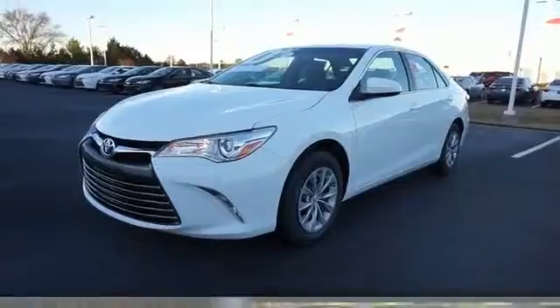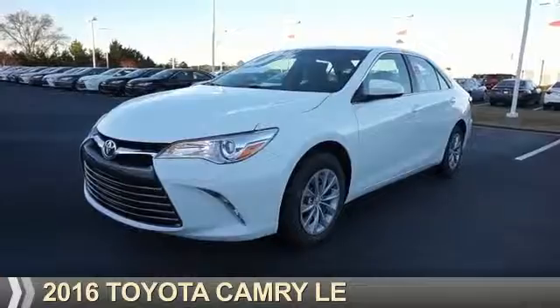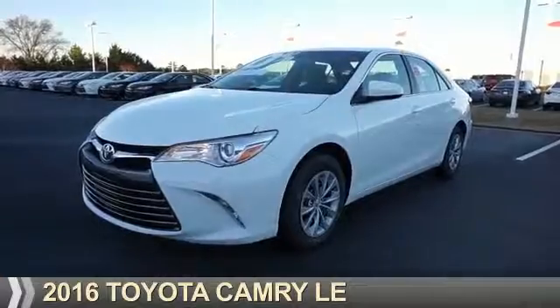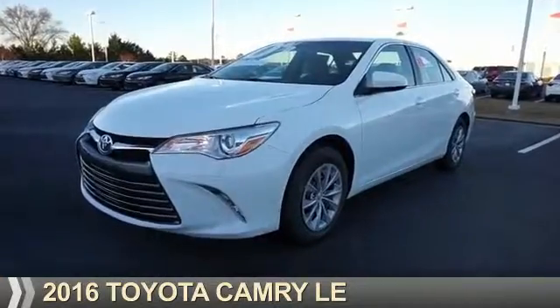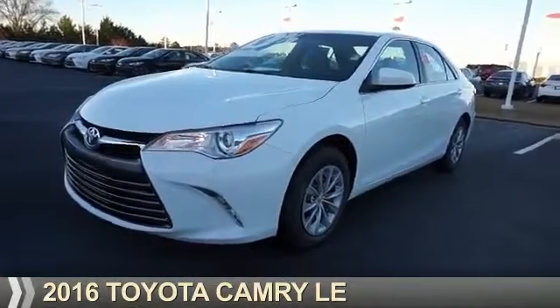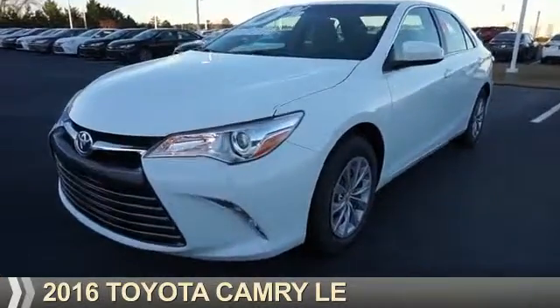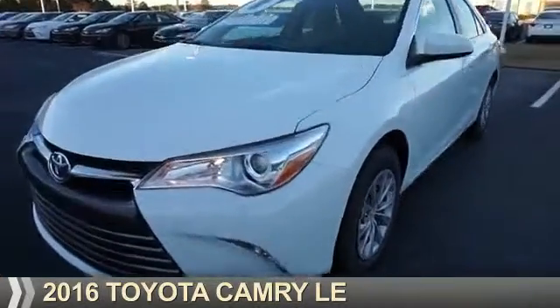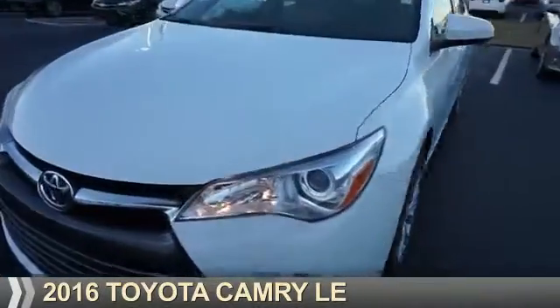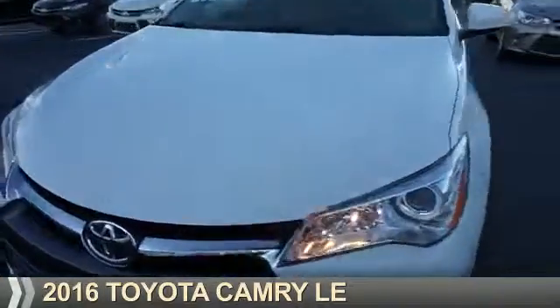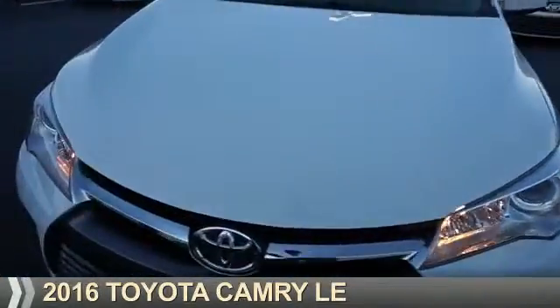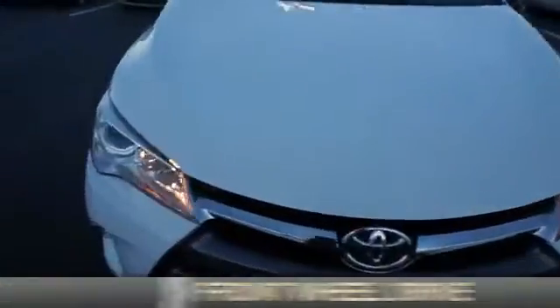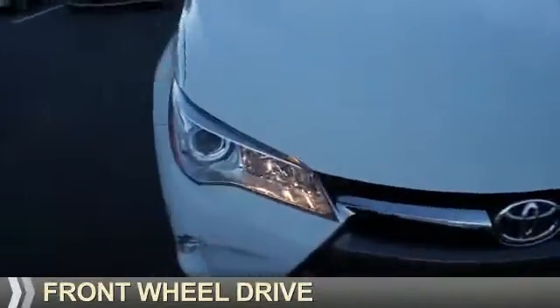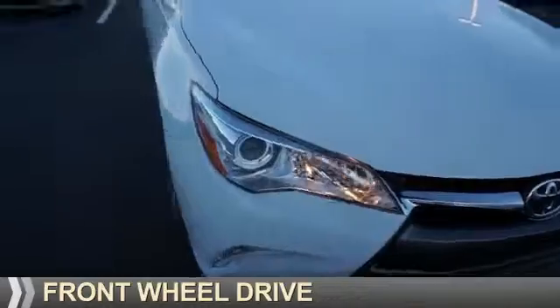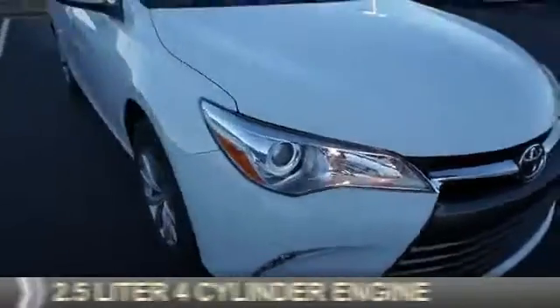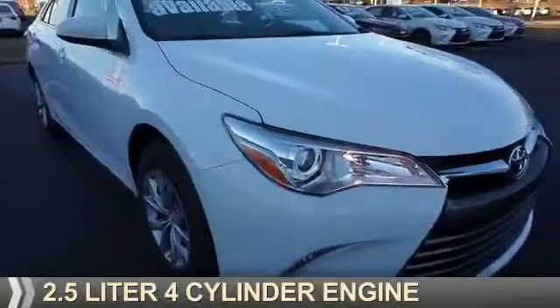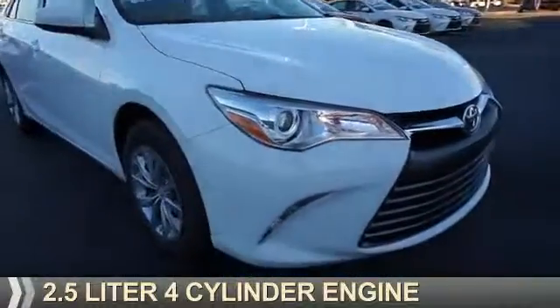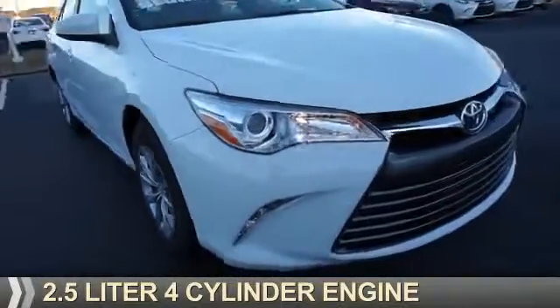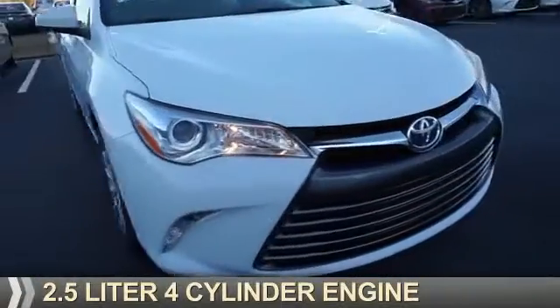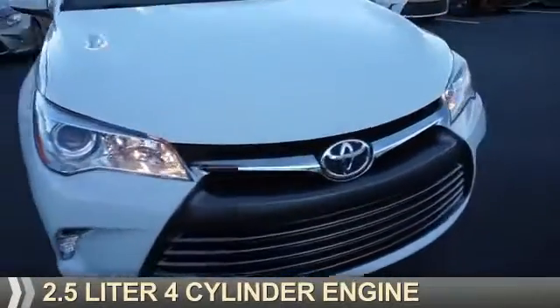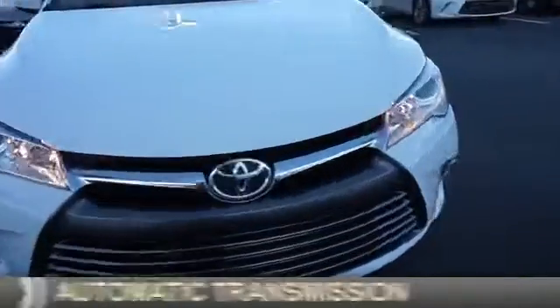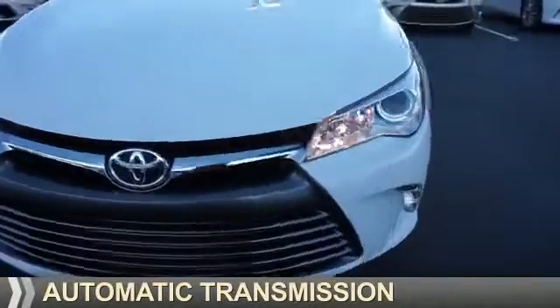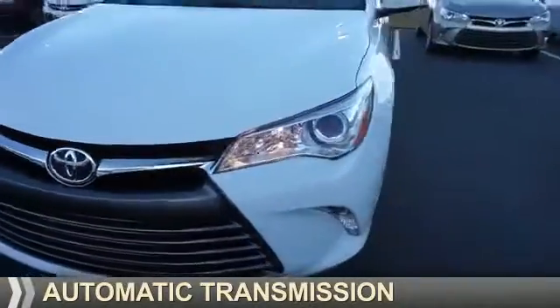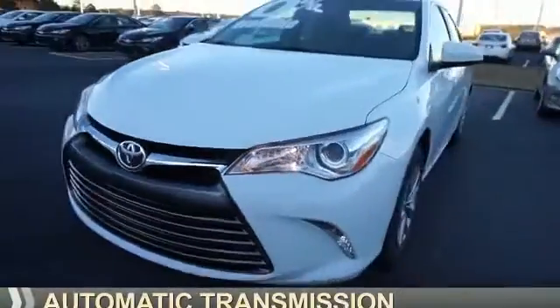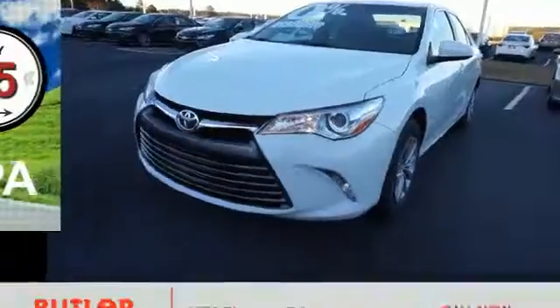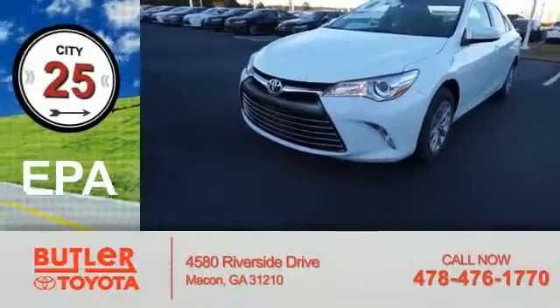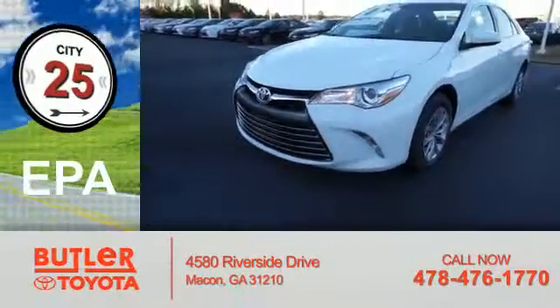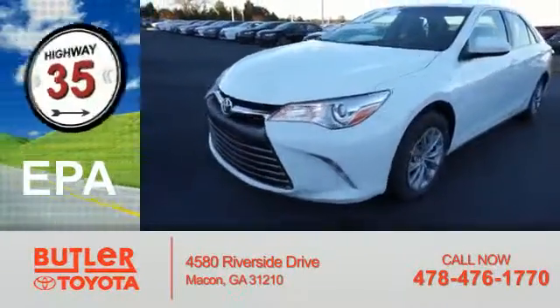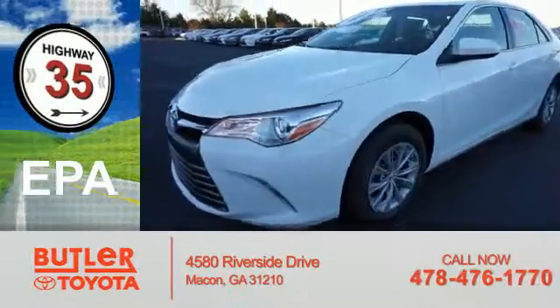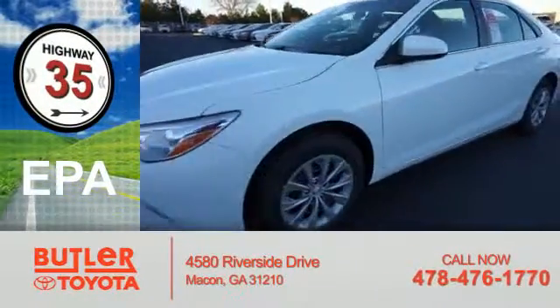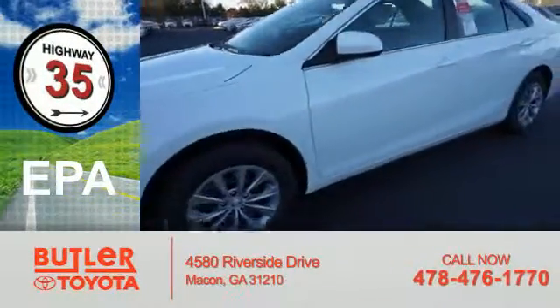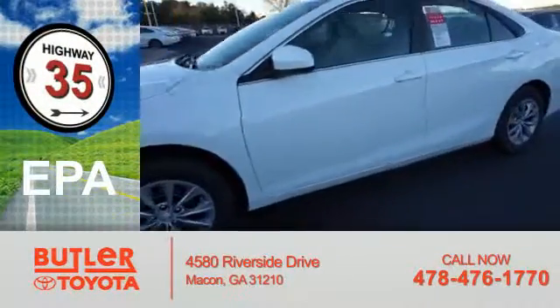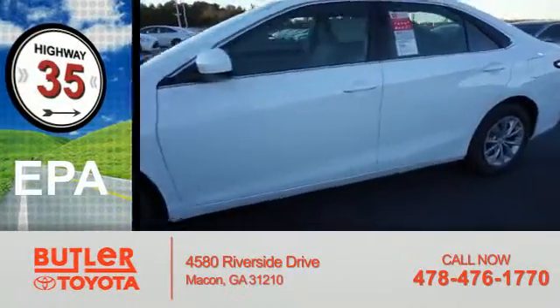Presenting the 2016 Toyota Camry. It's powered by front-wheel drive, a 2.5-liter four-cylinder engine, and an automatic transmission. Great fuel efficiency — saves you money by requiring fewer trips to the gas station.